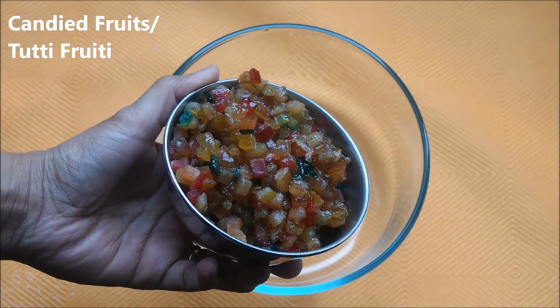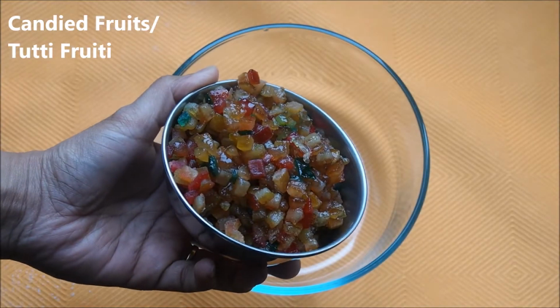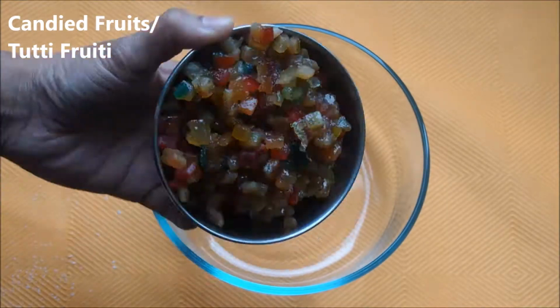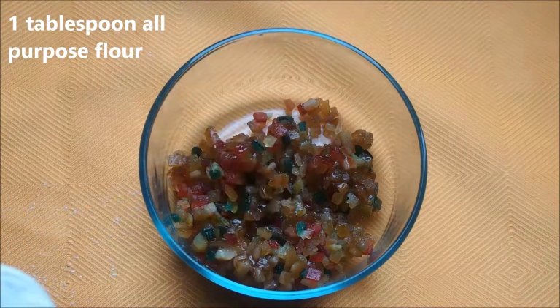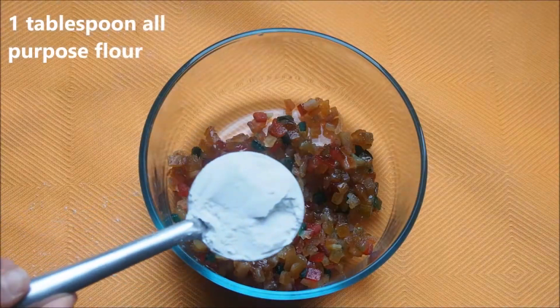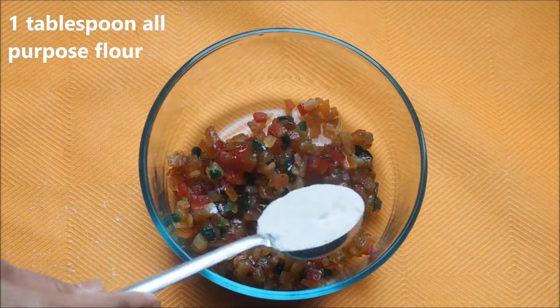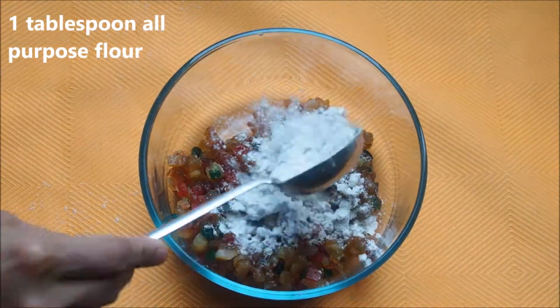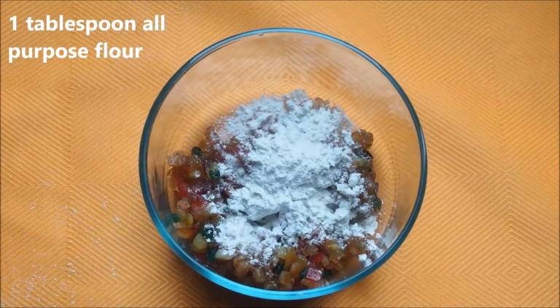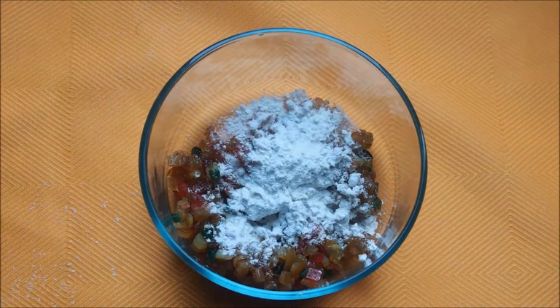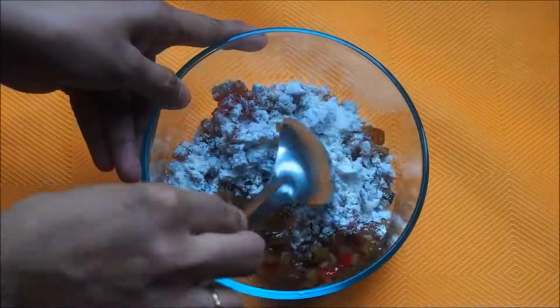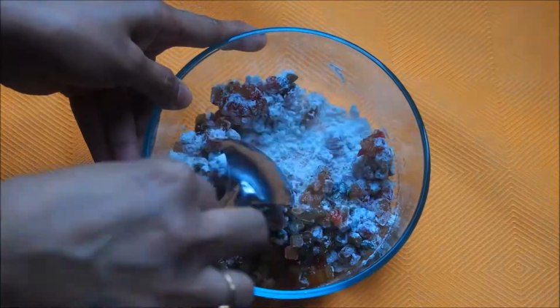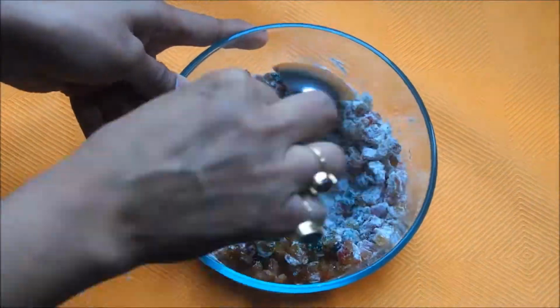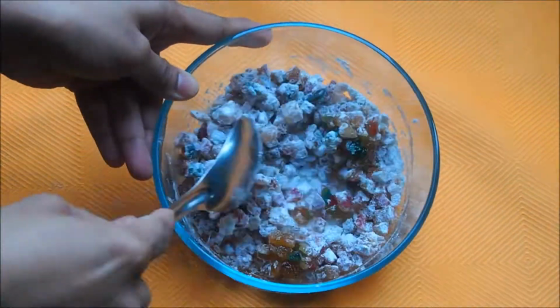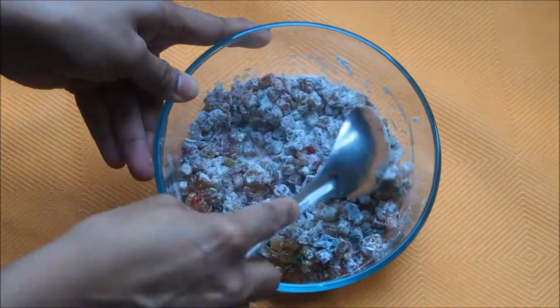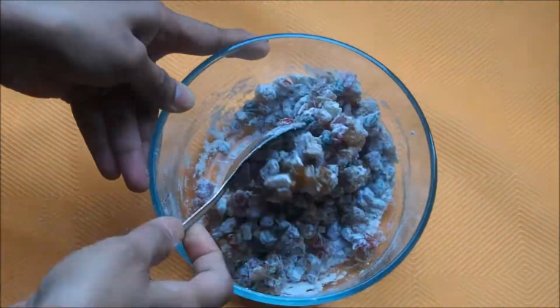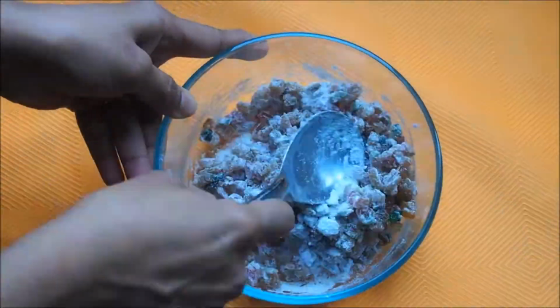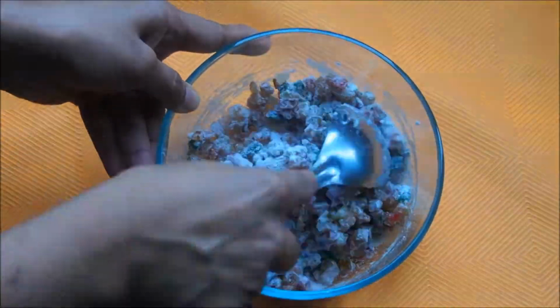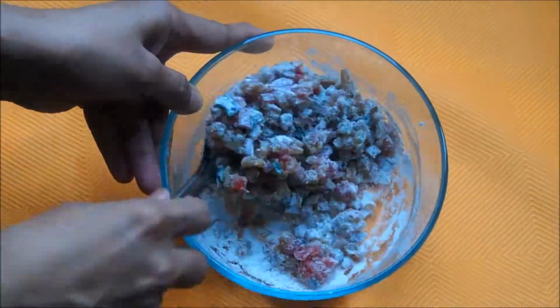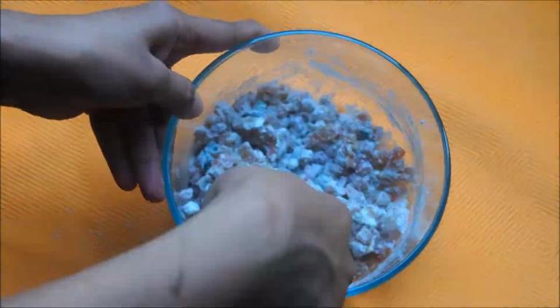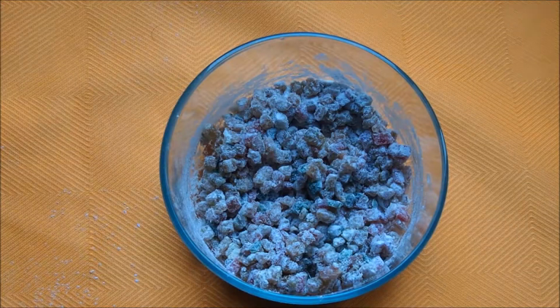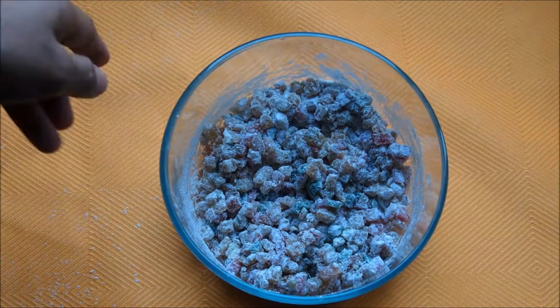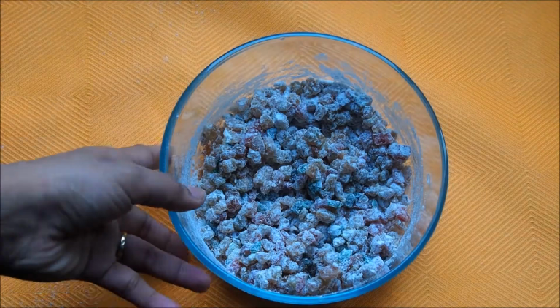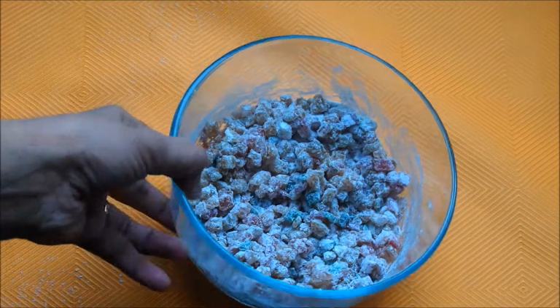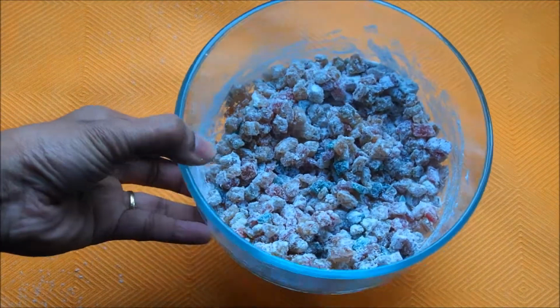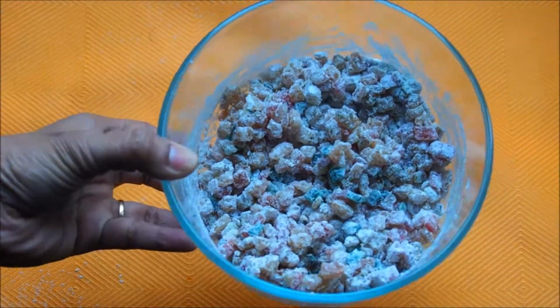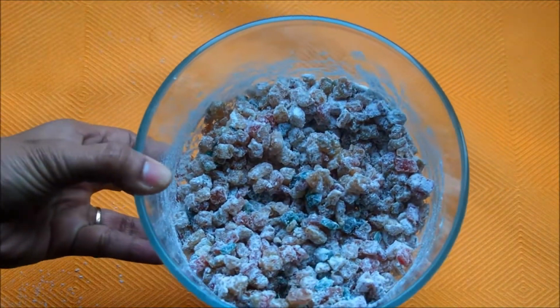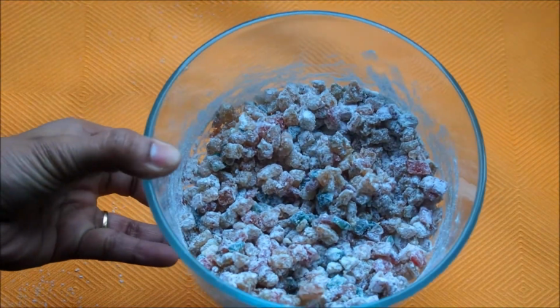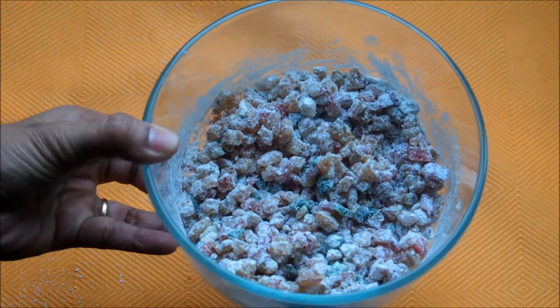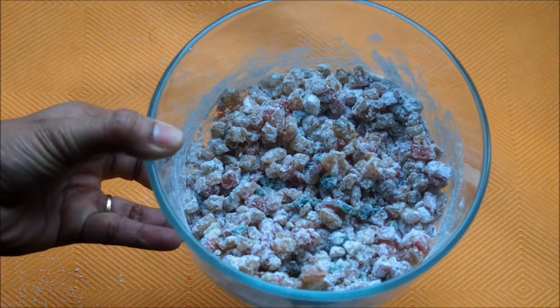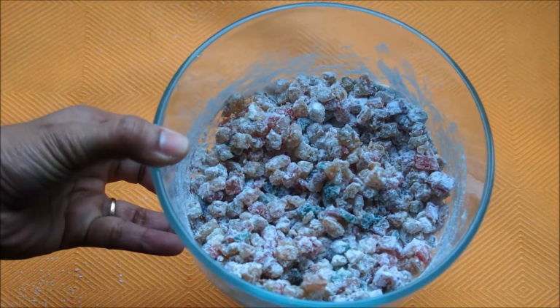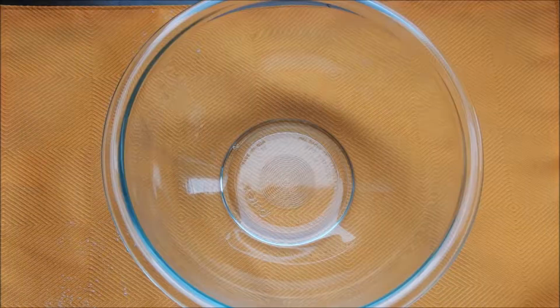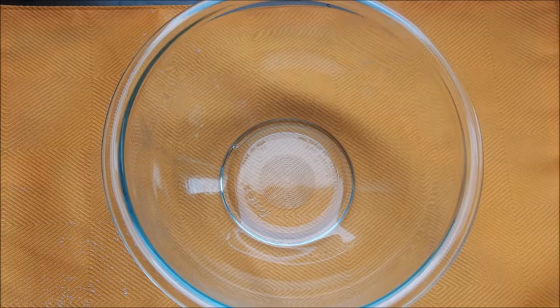In a separate bowl, add the candied fruits or the tutti frutti and add some all-purpose flour. This is to ensure that when you mix the tutti frutti with the cake mixture, they spread evenly and don't sit at the bottom.